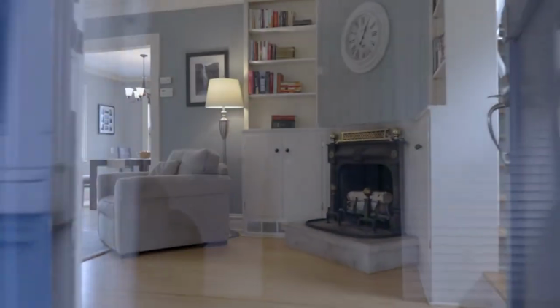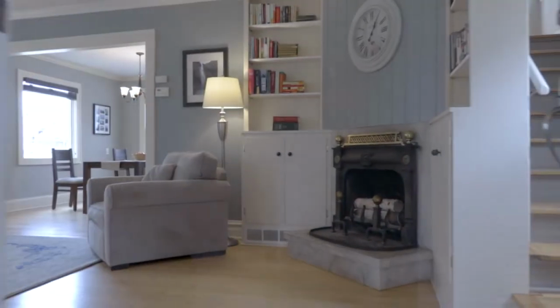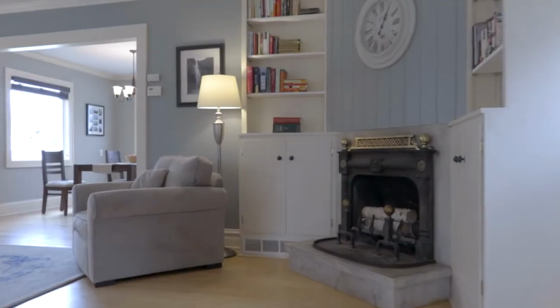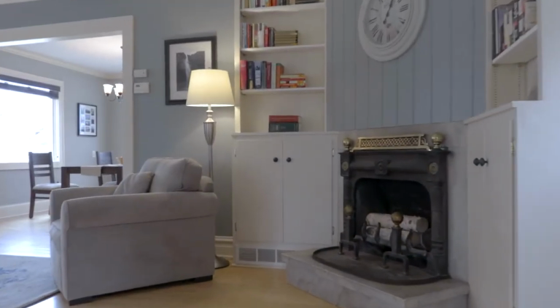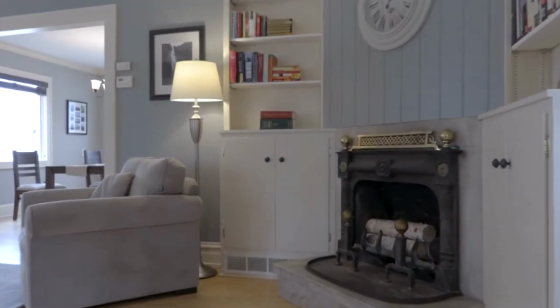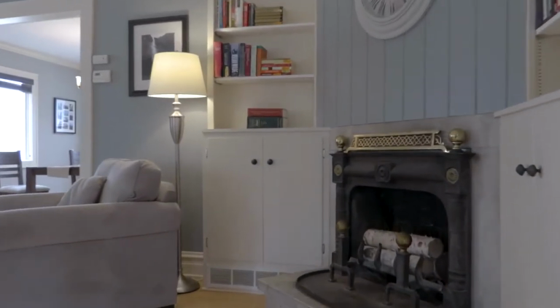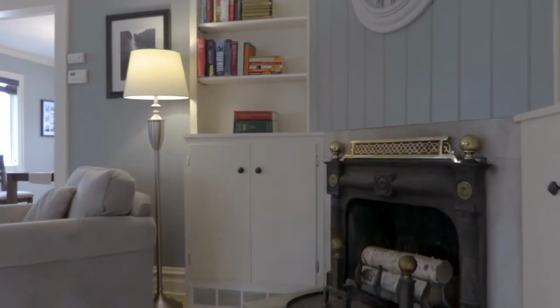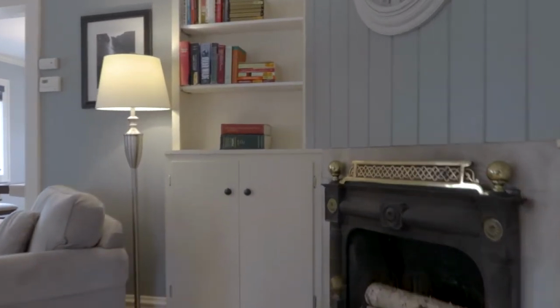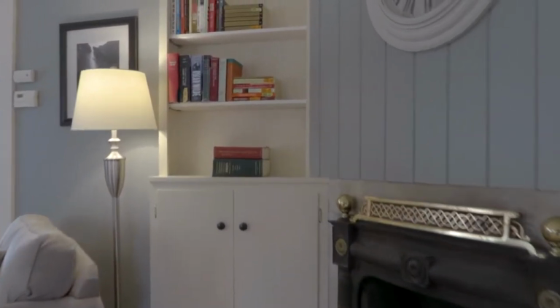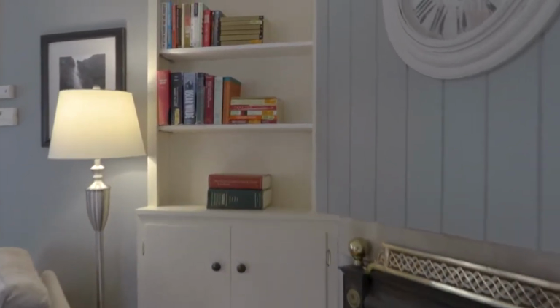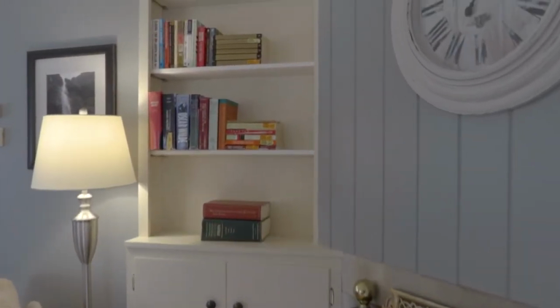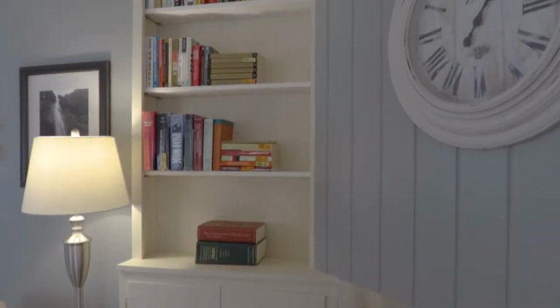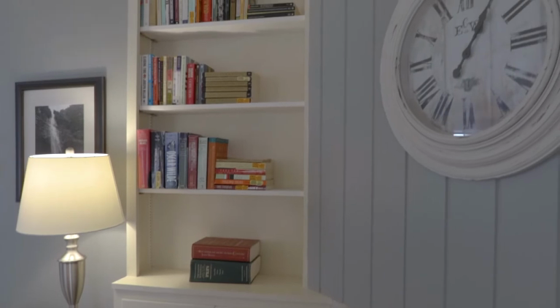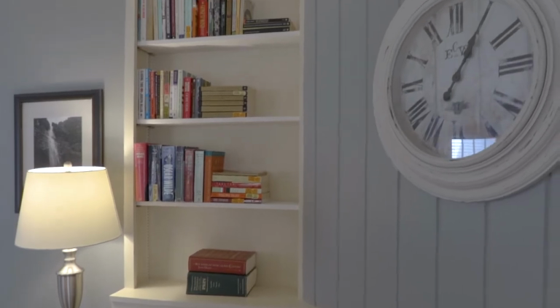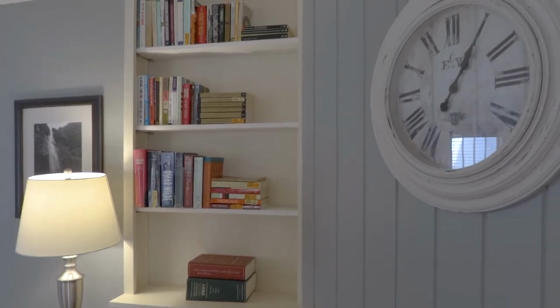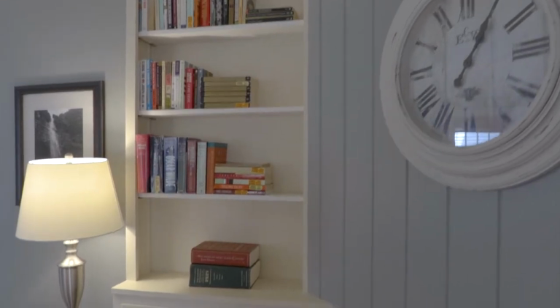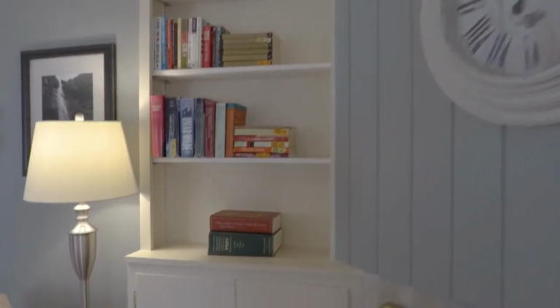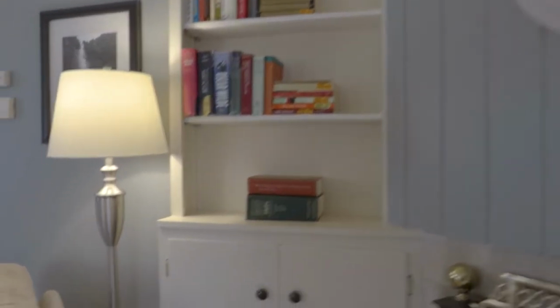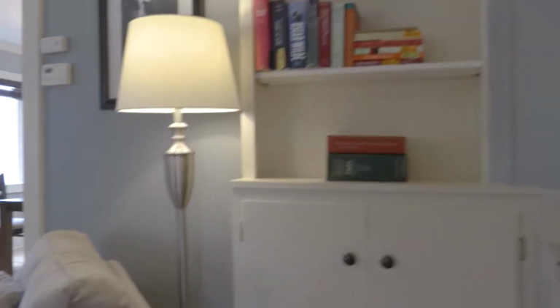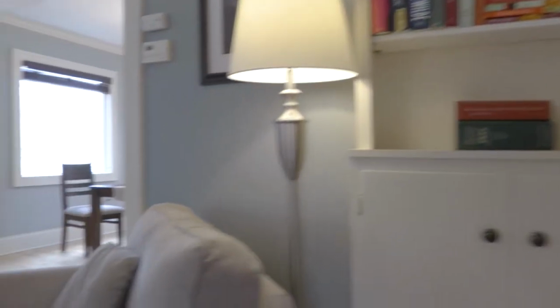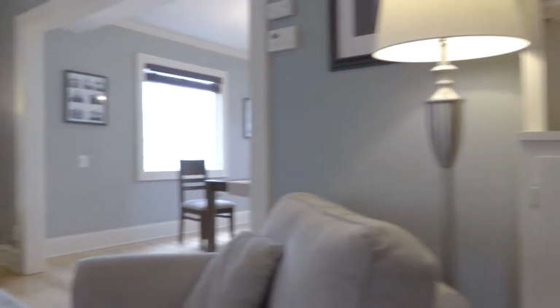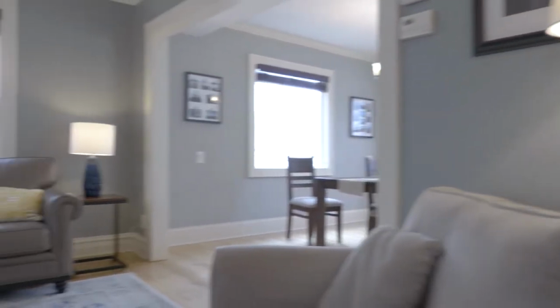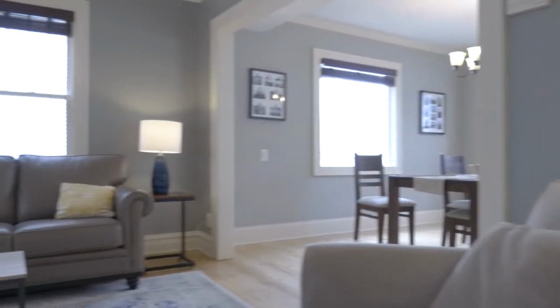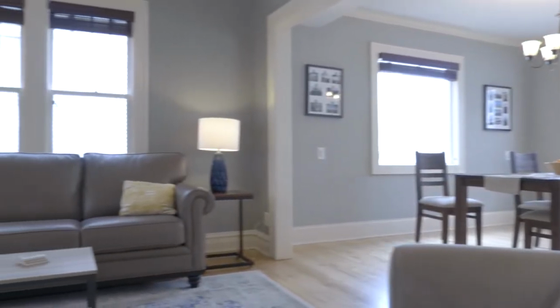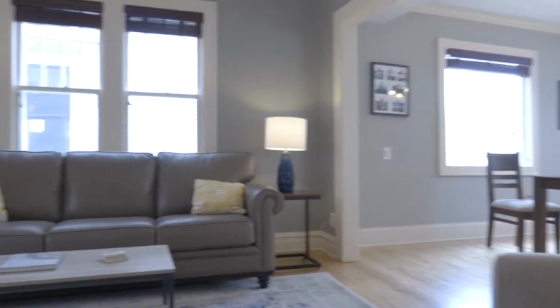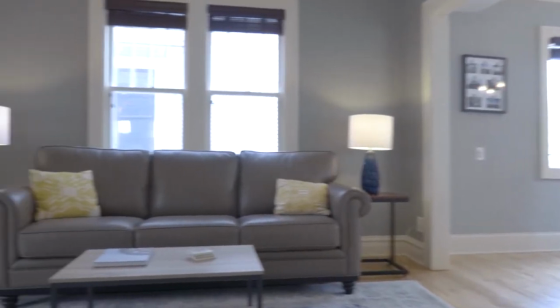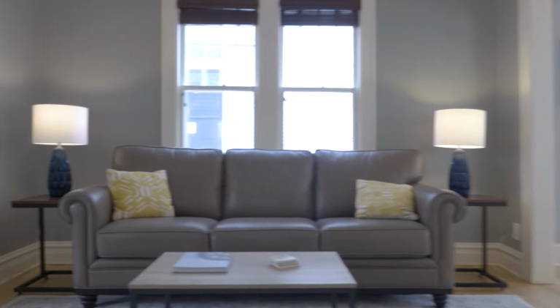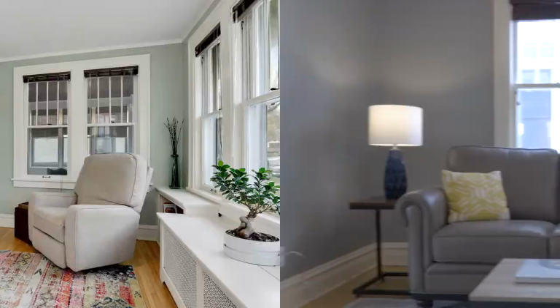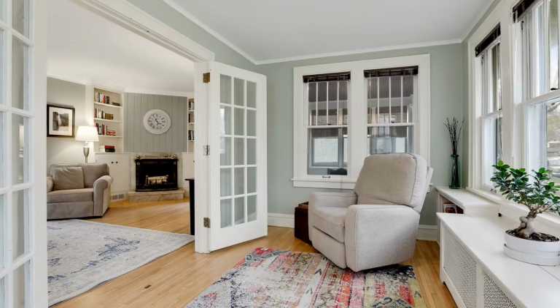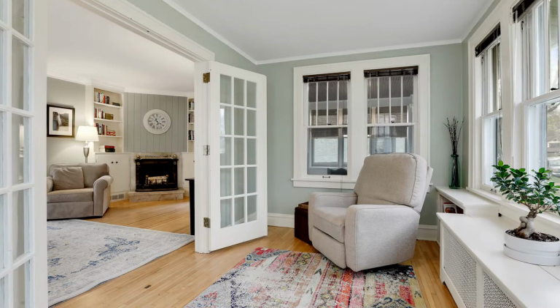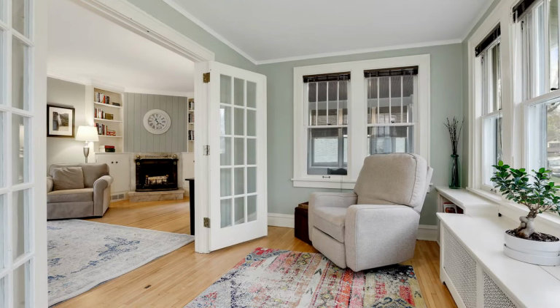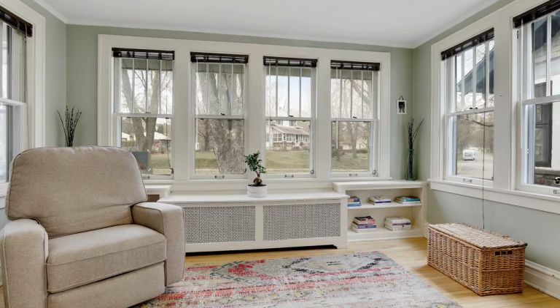Upon entering the home you're greeted with a classic vintage fireplace opening up into a bright living room with plenty of windows. Just around the corner you'll find a bright and sunny sunroom where you can sit and enjoy great views of the neighborhood.